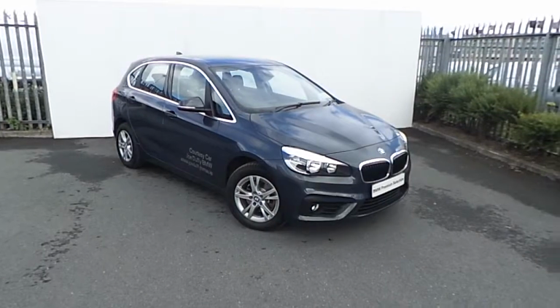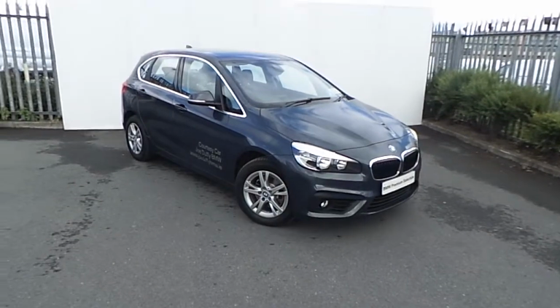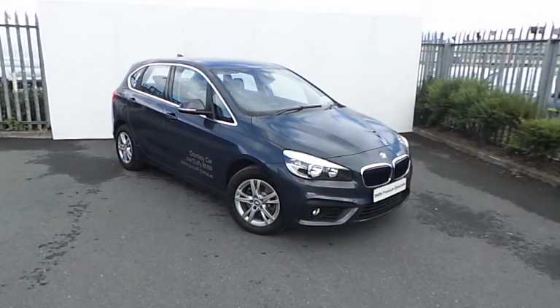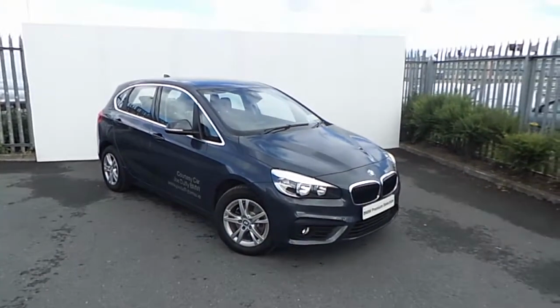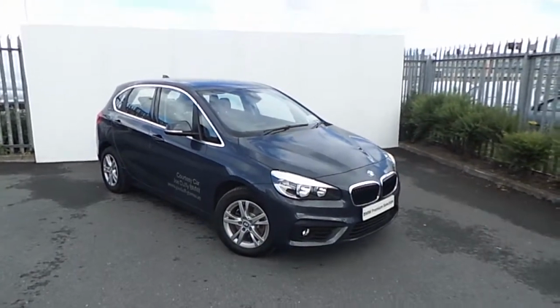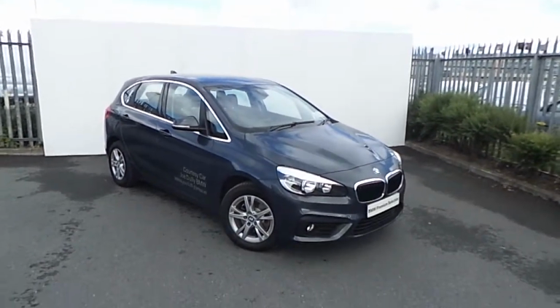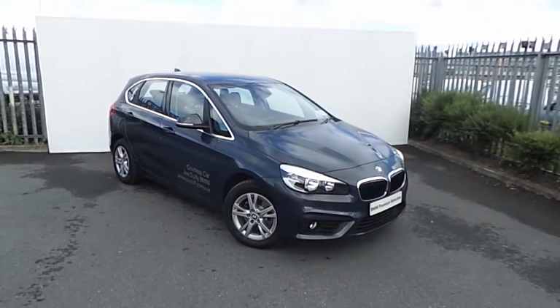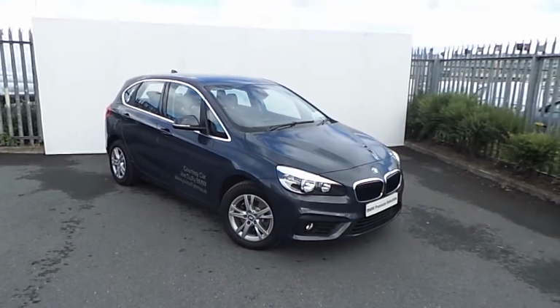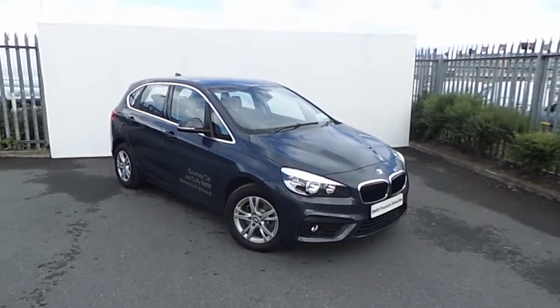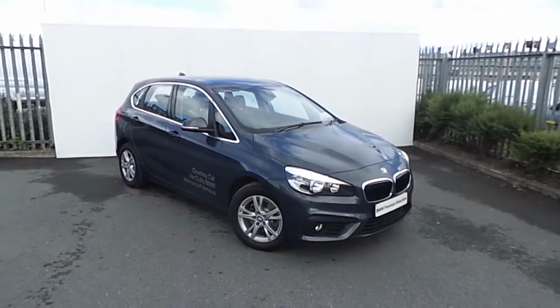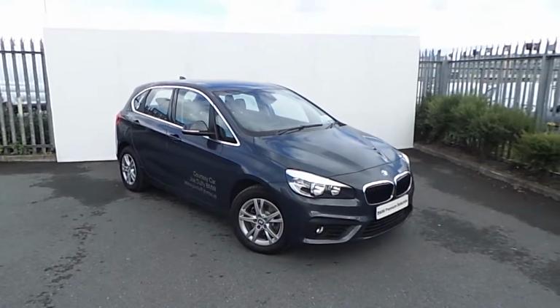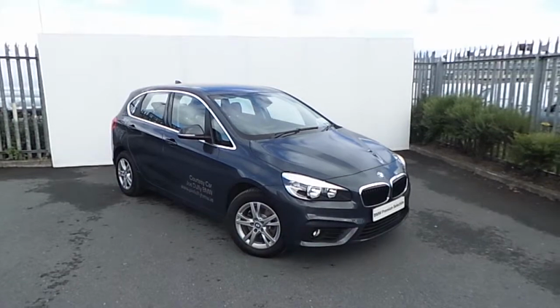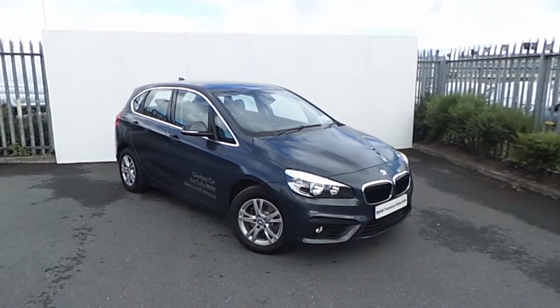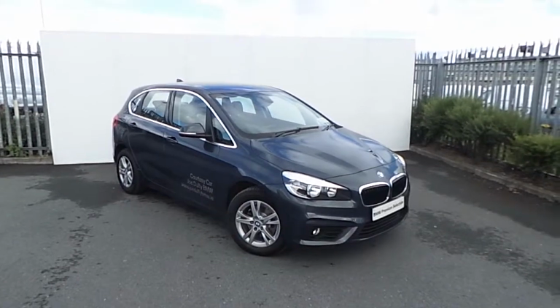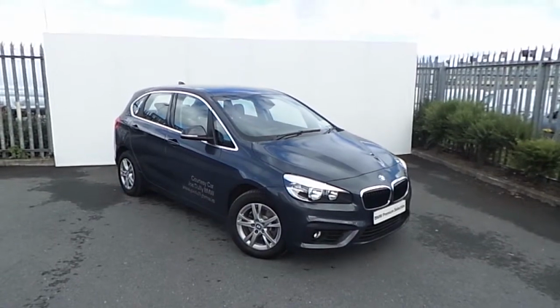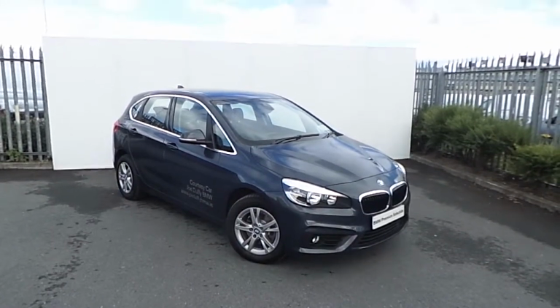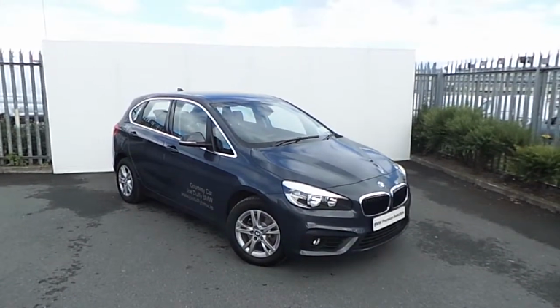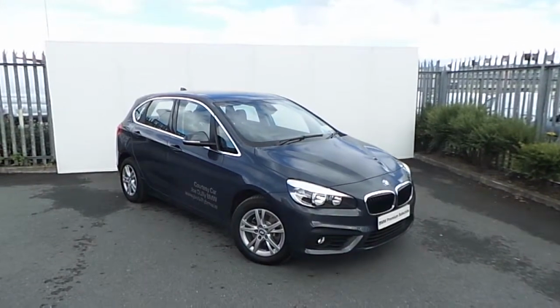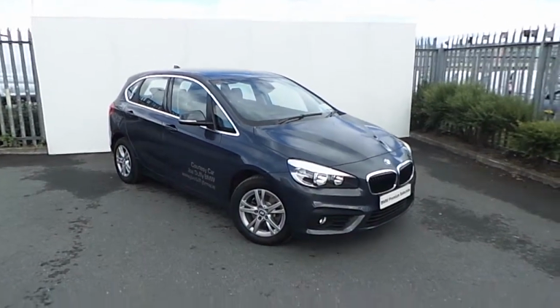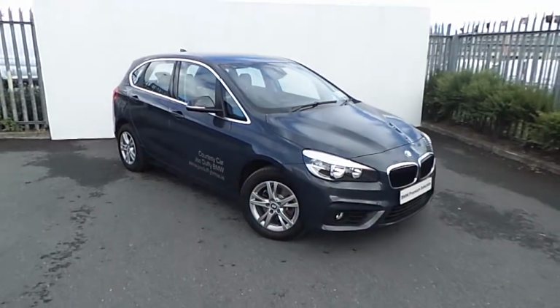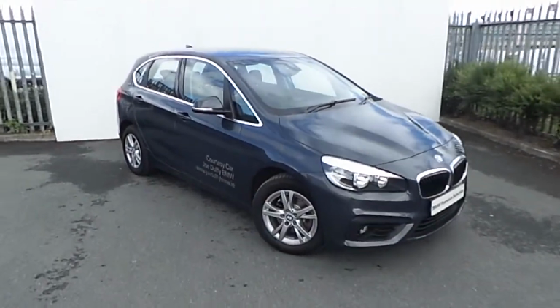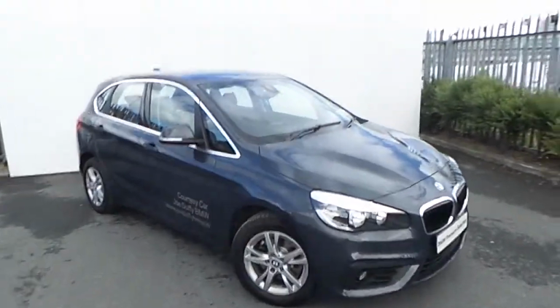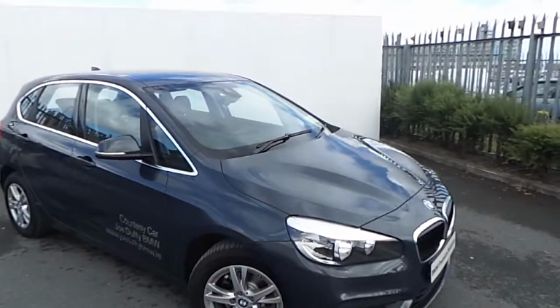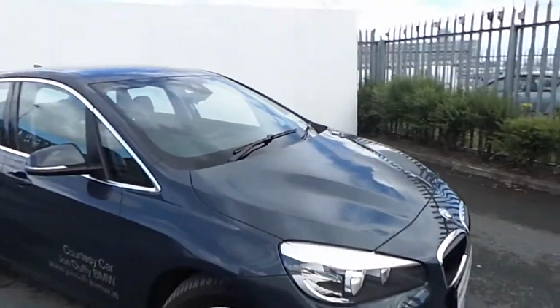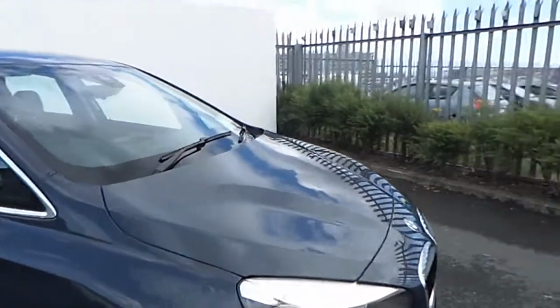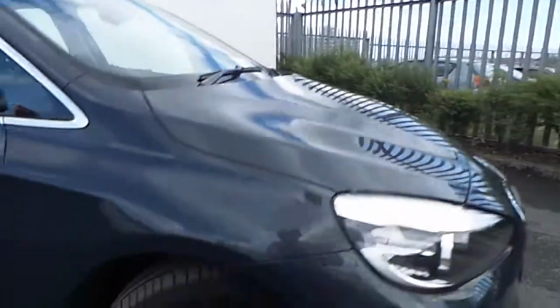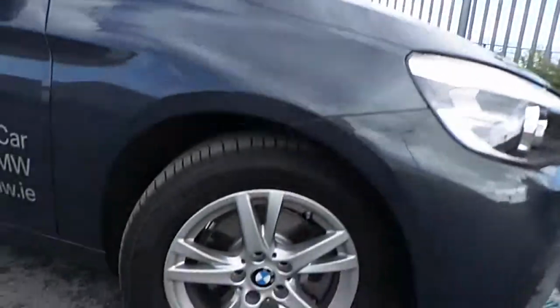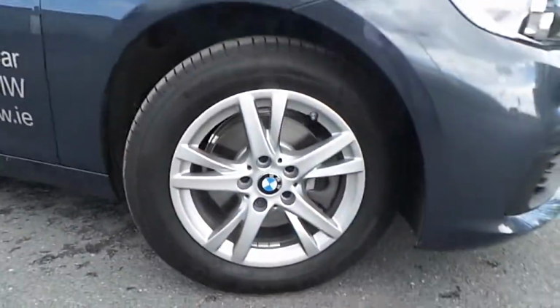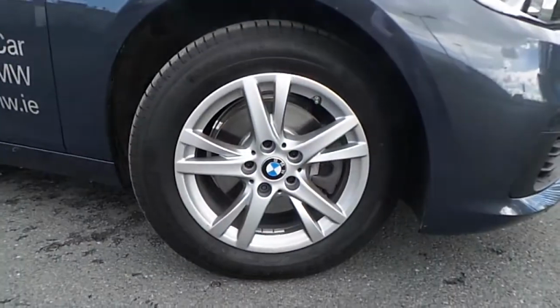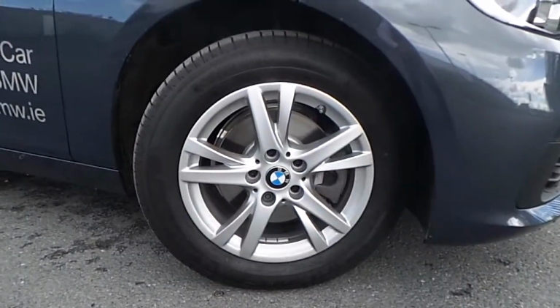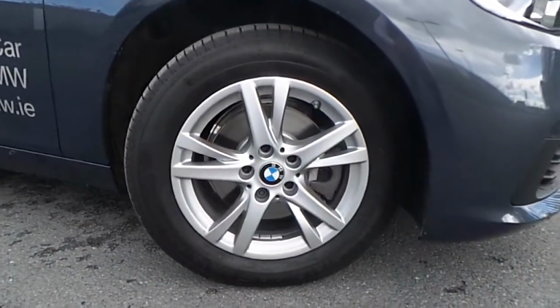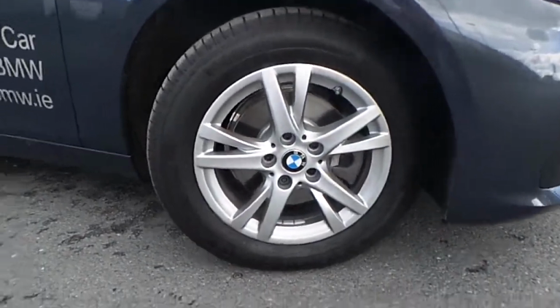Jay from Joe Duffy's here with the newest addition to our BMW Premium Selection Range. This car is a 216D SE Active Tourer, finished in Atlantic Grey with stylish 16-inch twin-spoke alloy wheels.